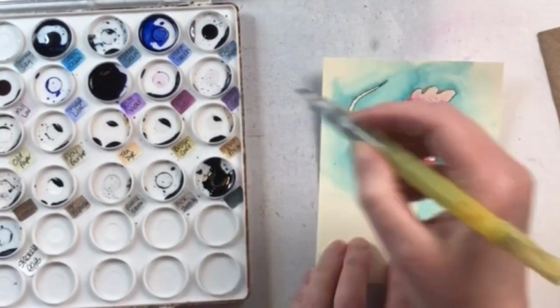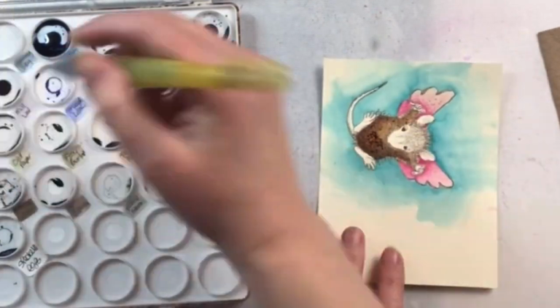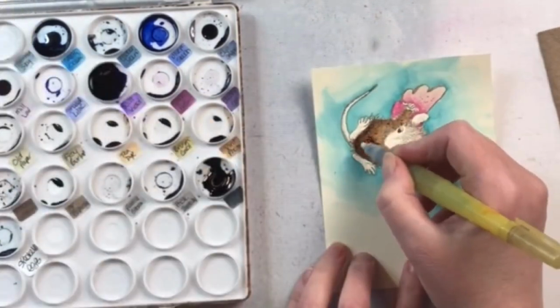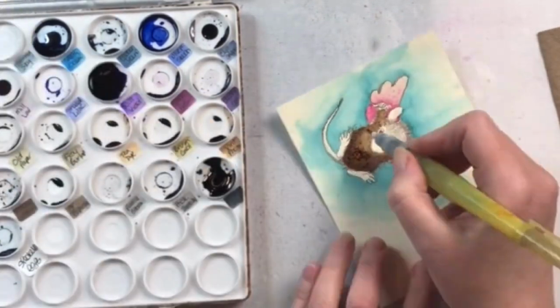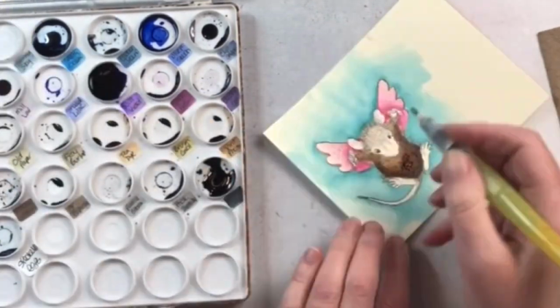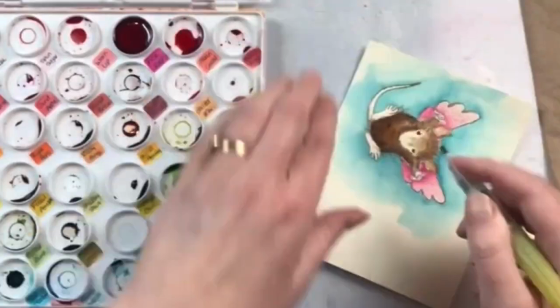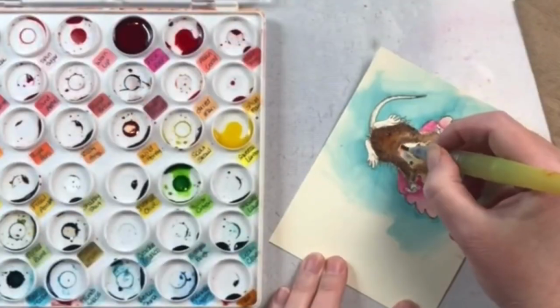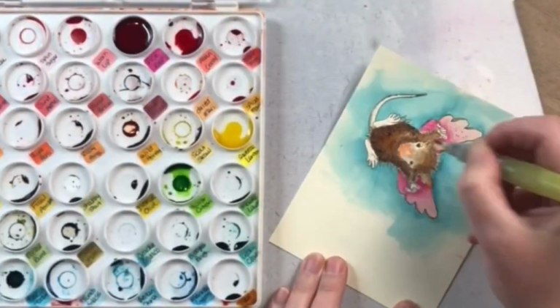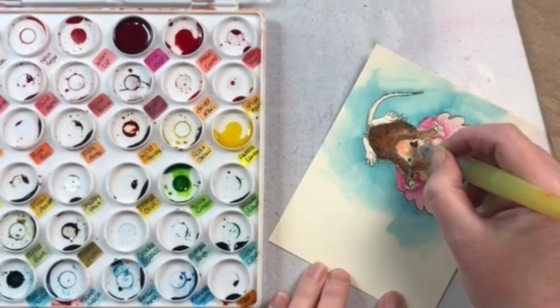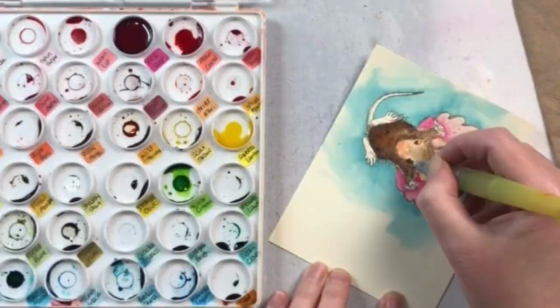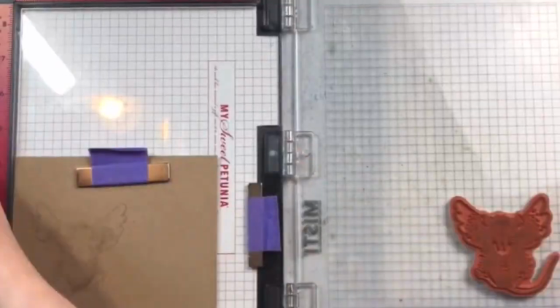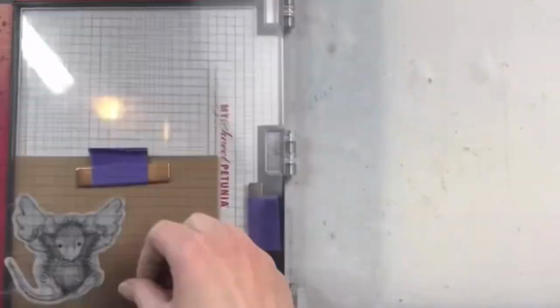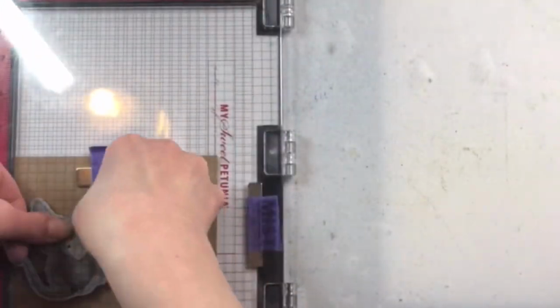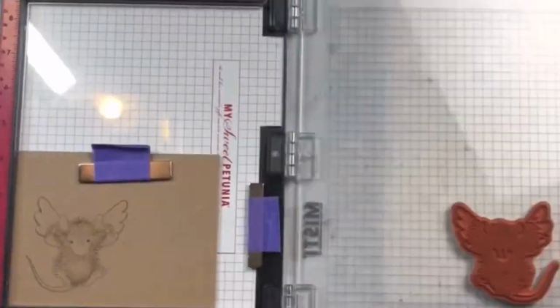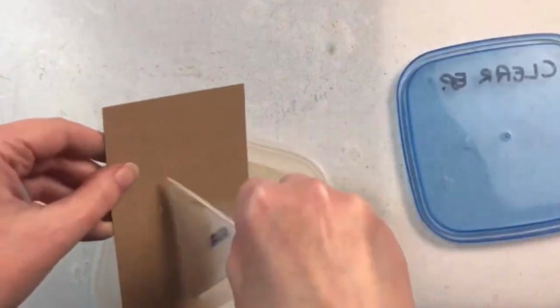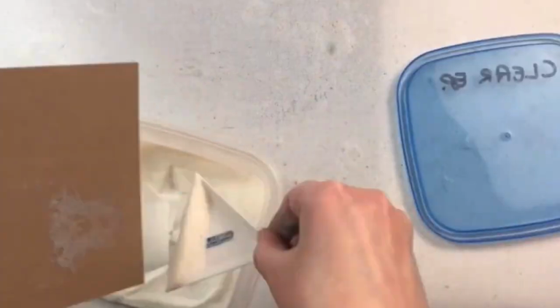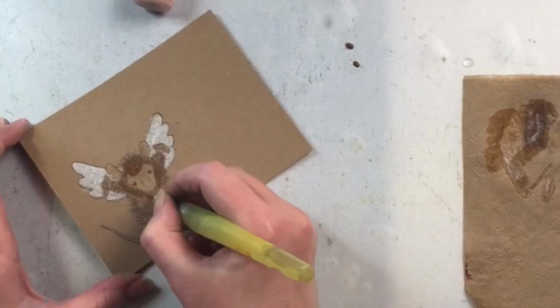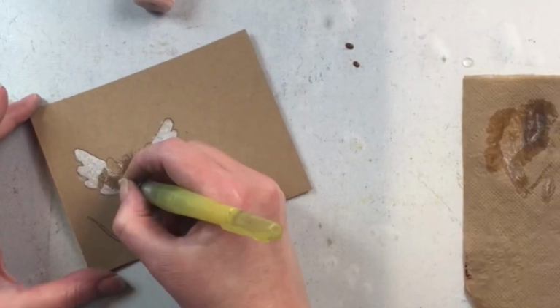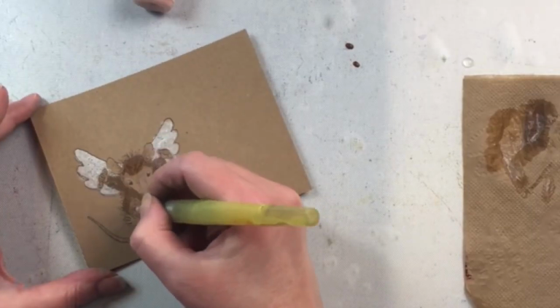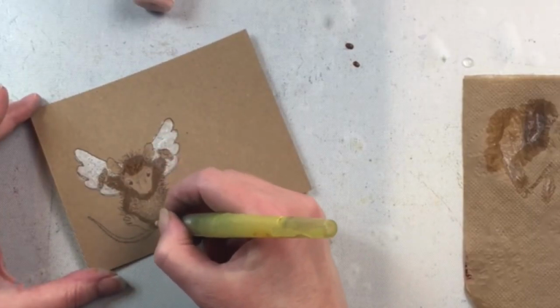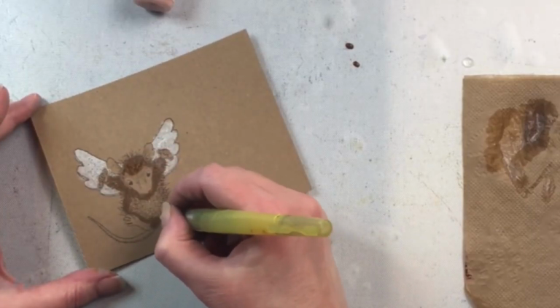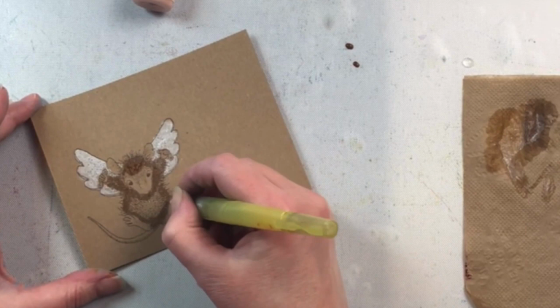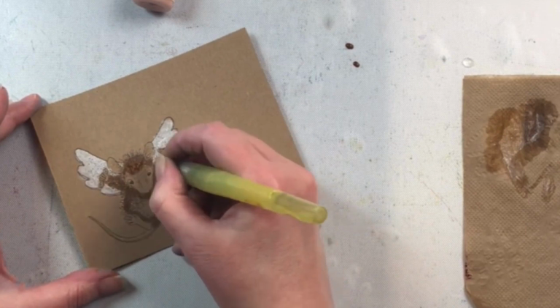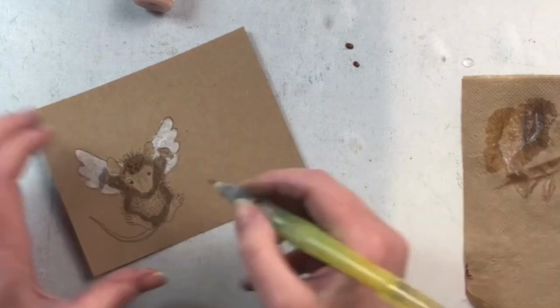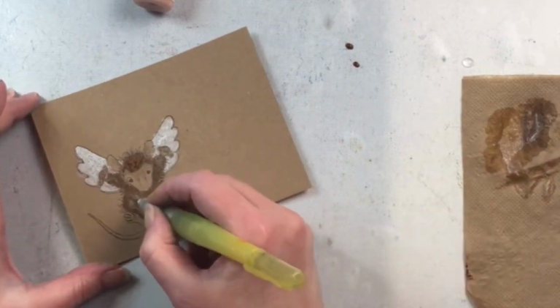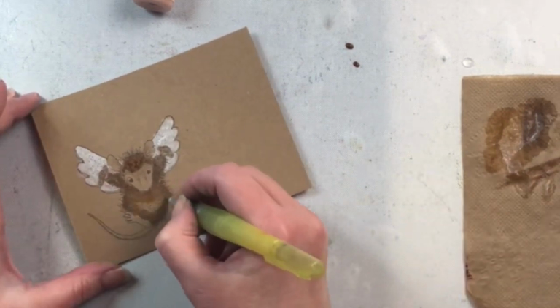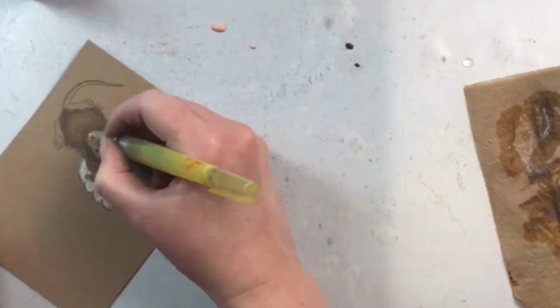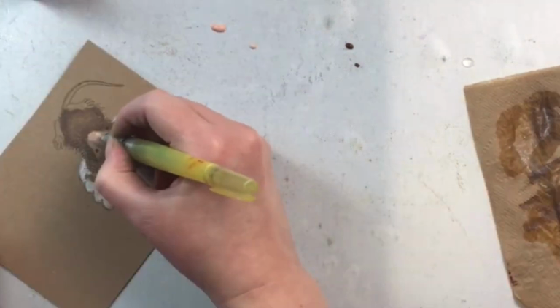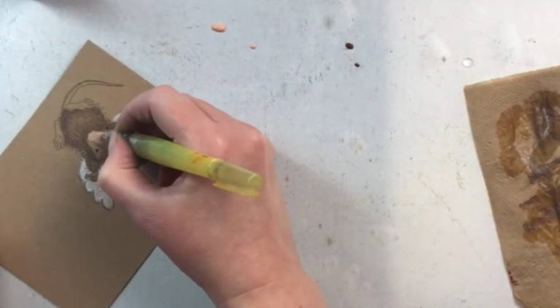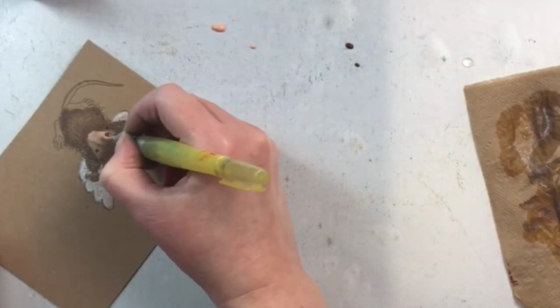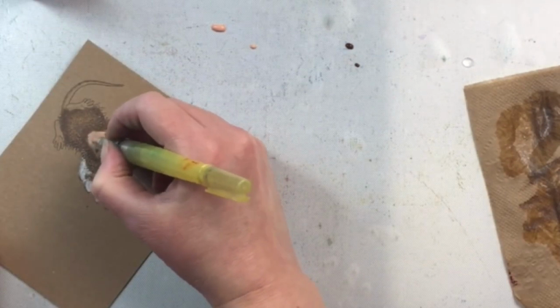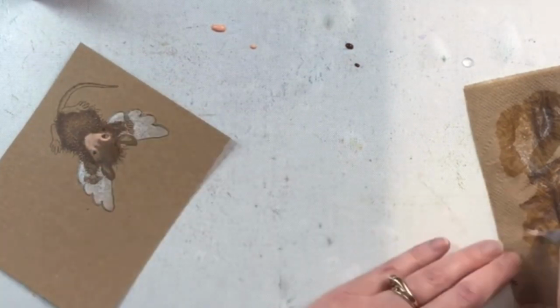The easiest way to color these images is watercolor in my opinion, but really you can color them in any way you want. The size and simplicity of this particular image is perfect for watercoloring and then cutting out with some detailed cutting scissors.